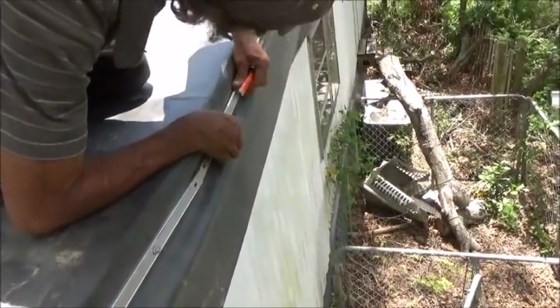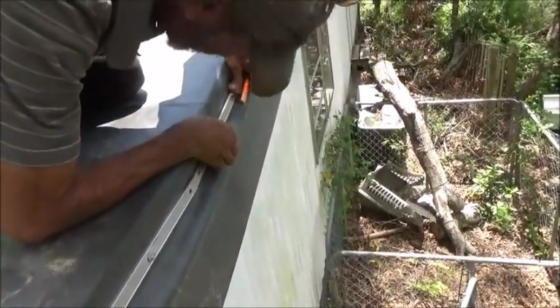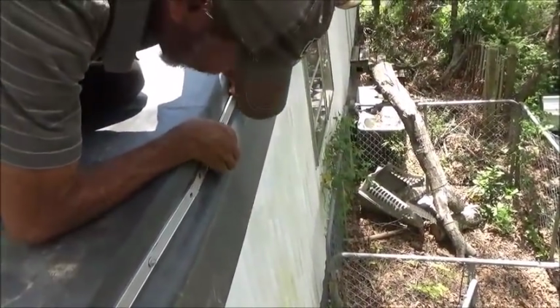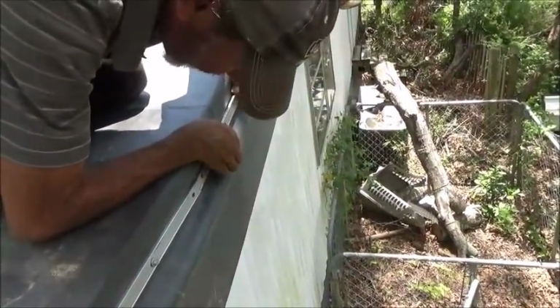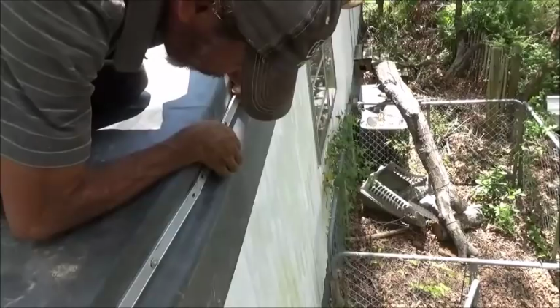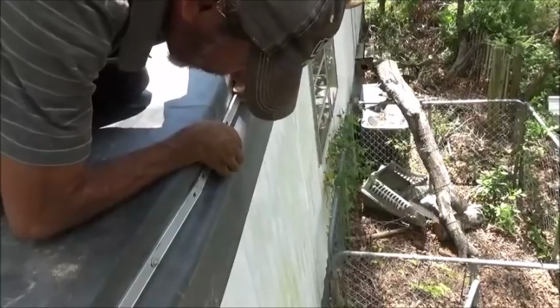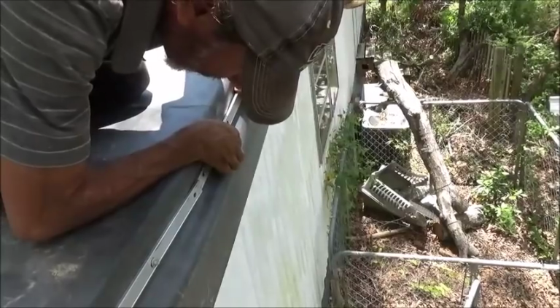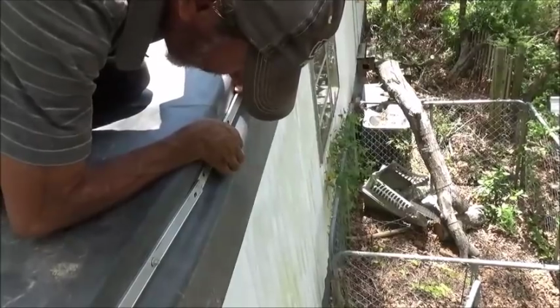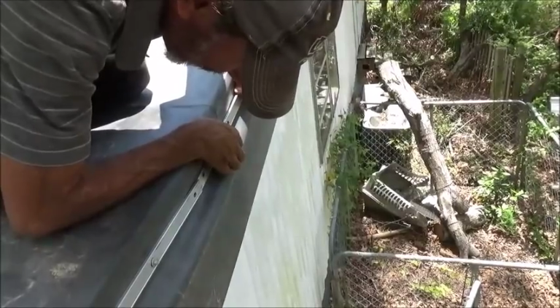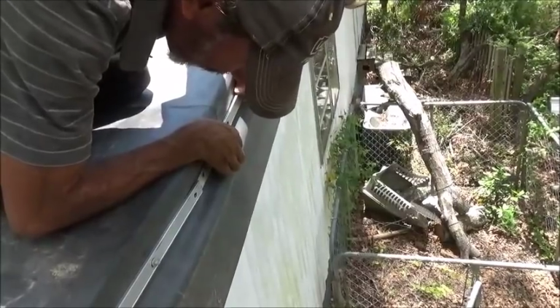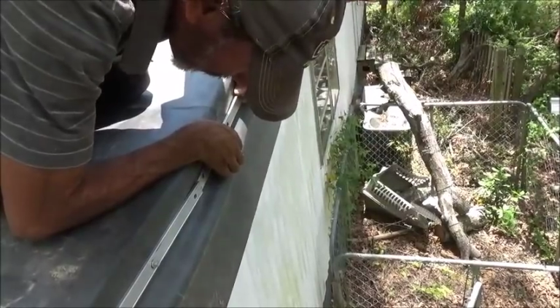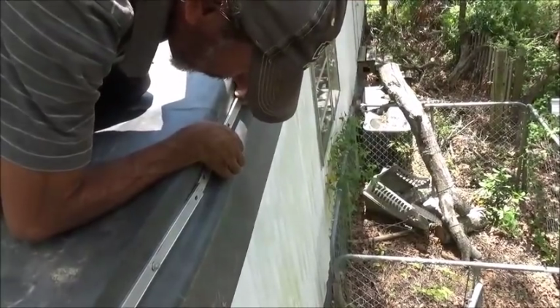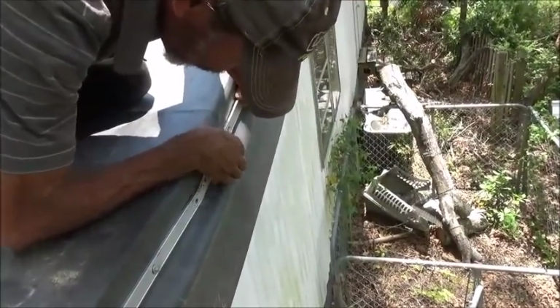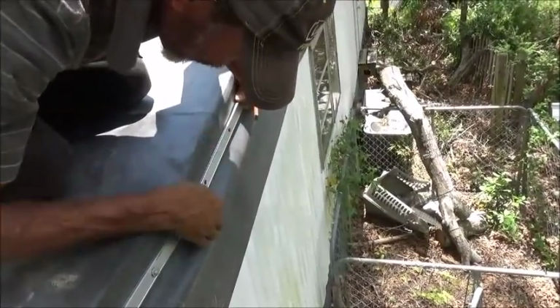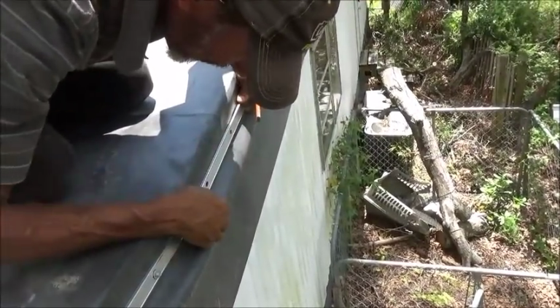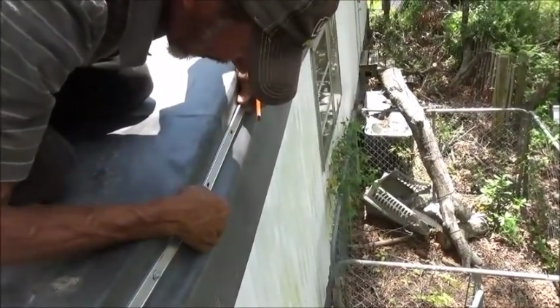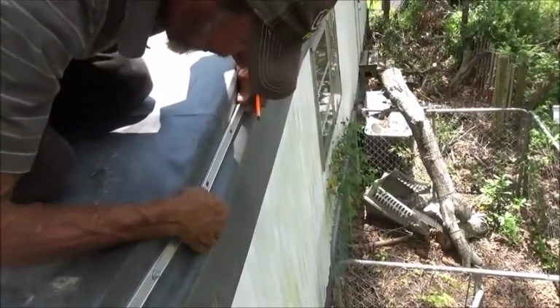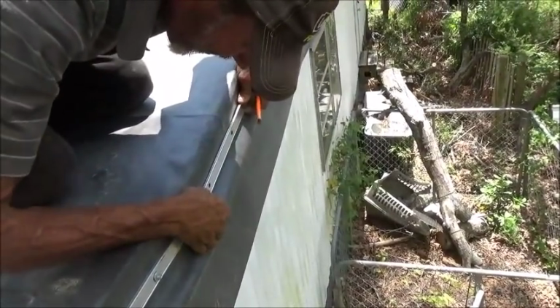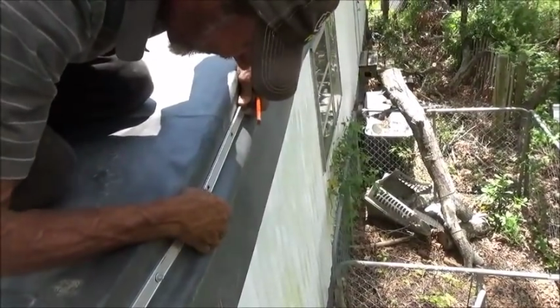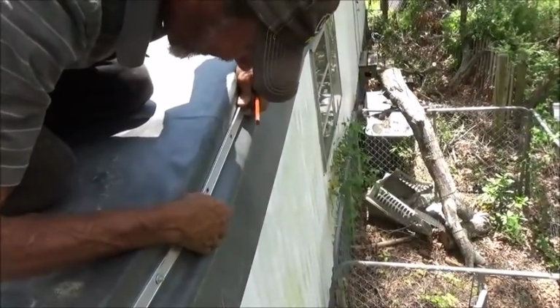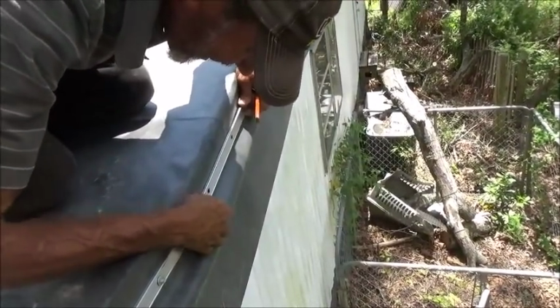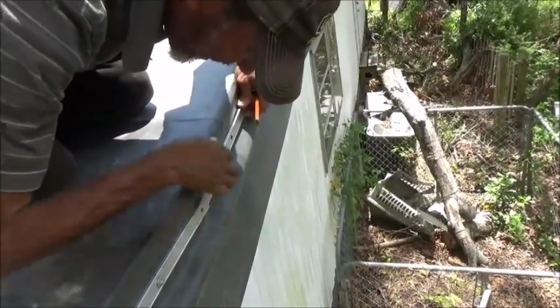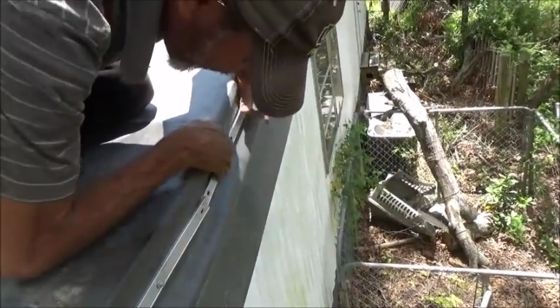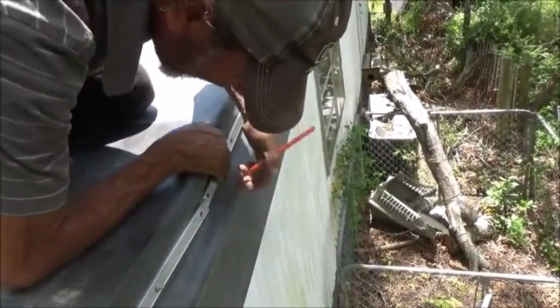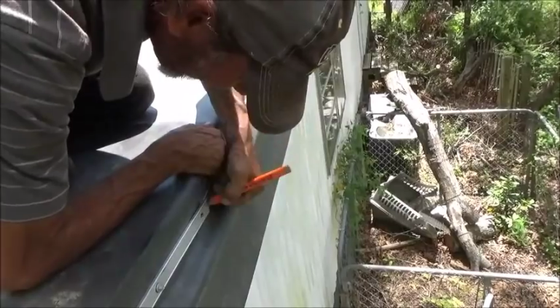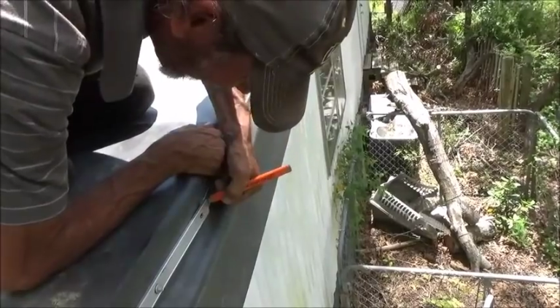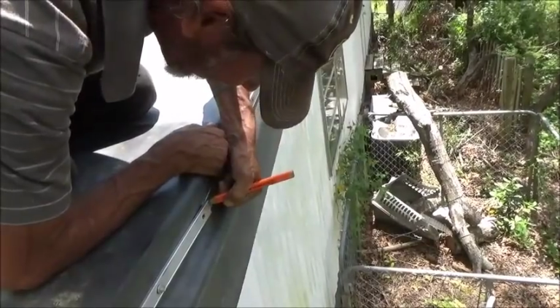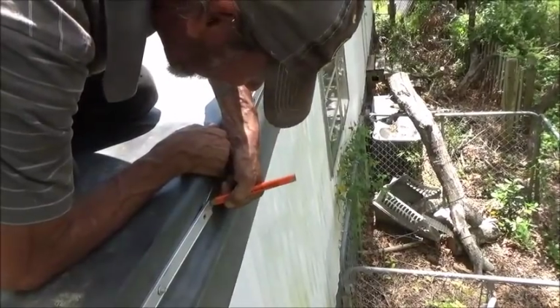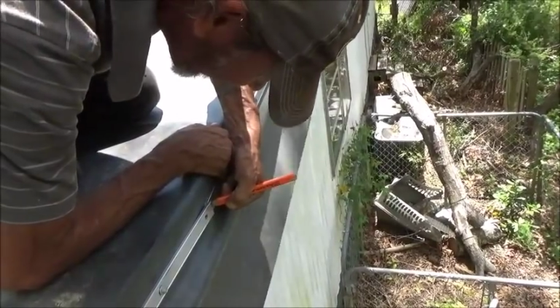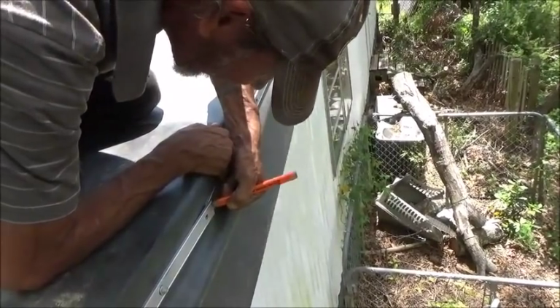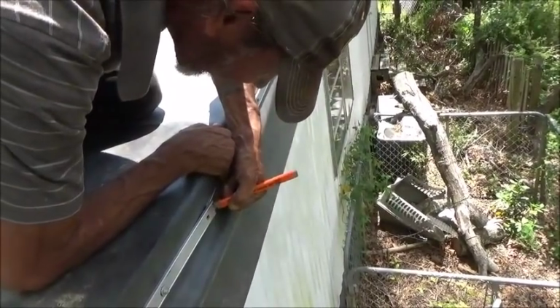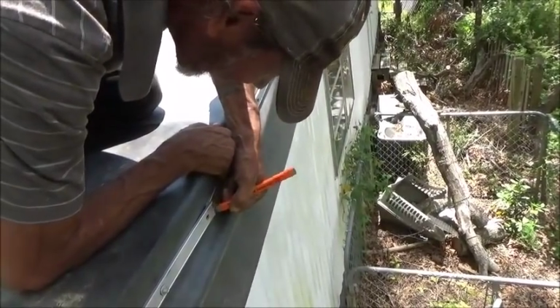Let me get just a little bit of this so I can get a cut on this angle. There we go.